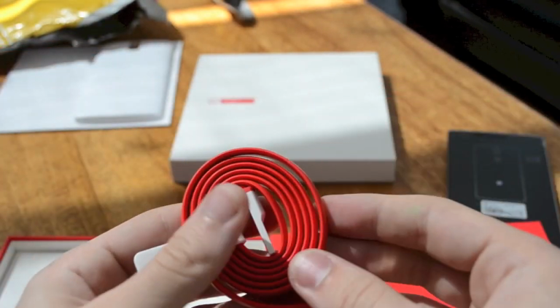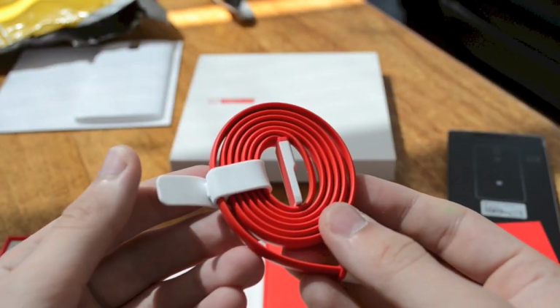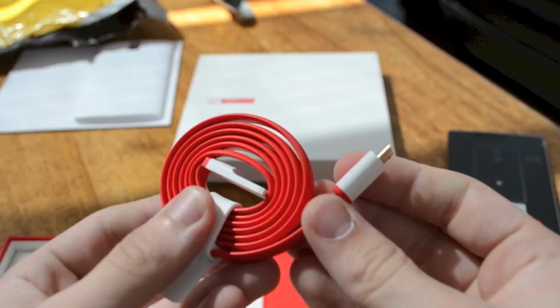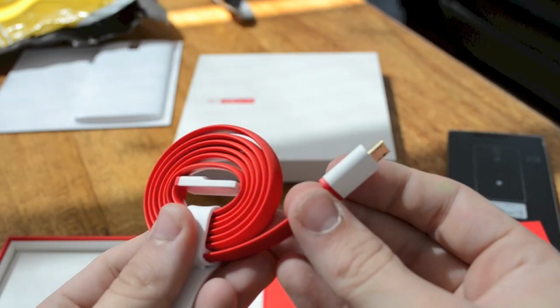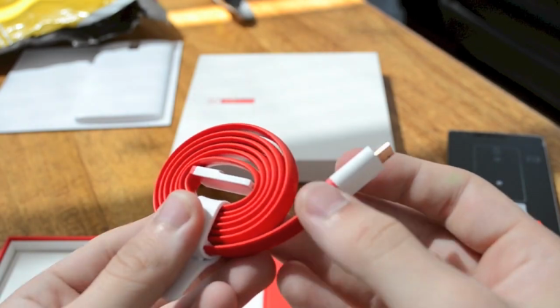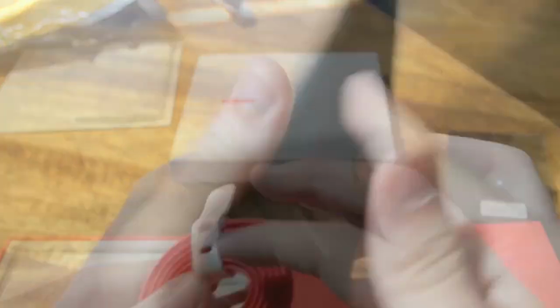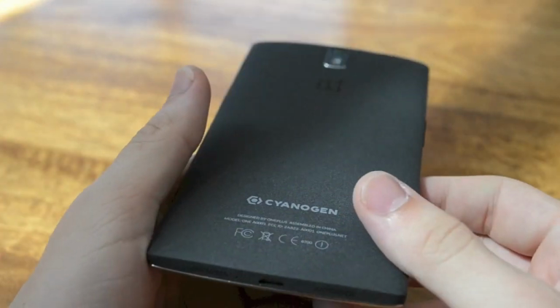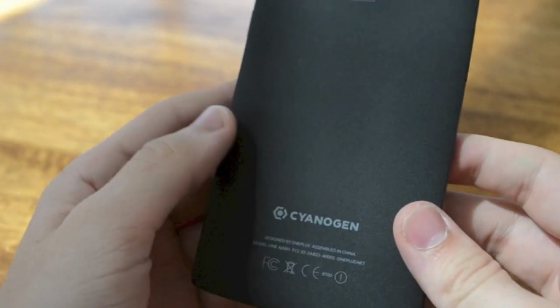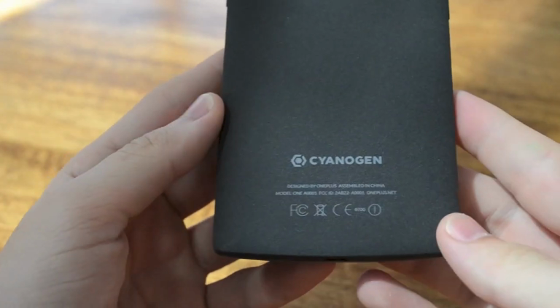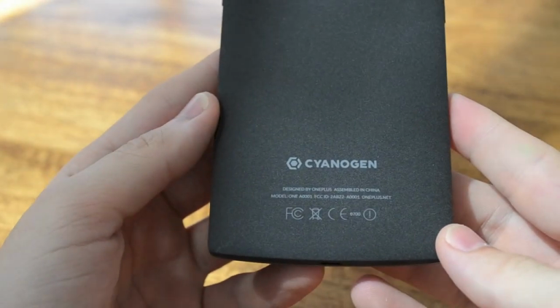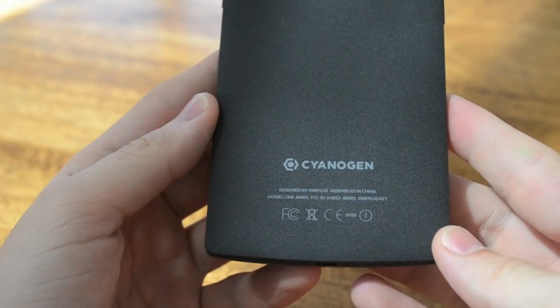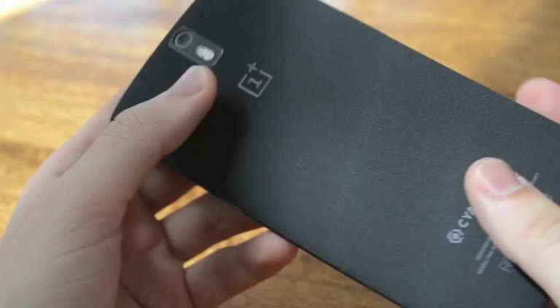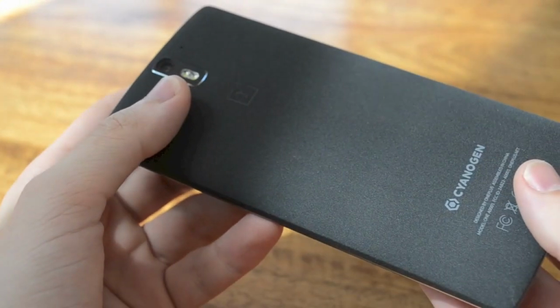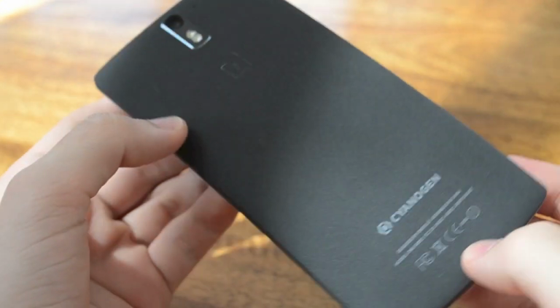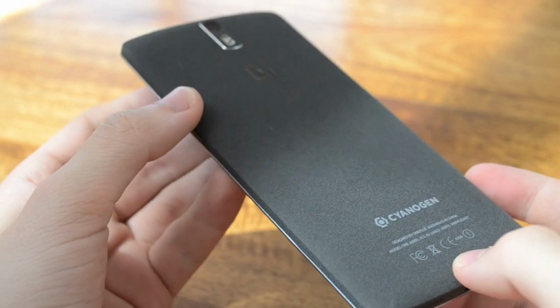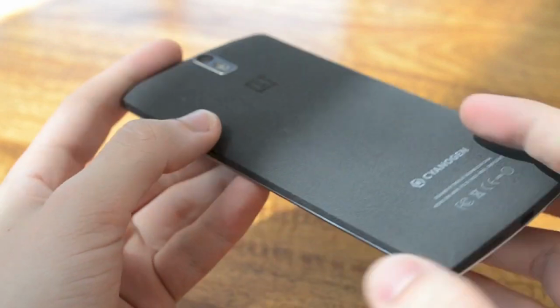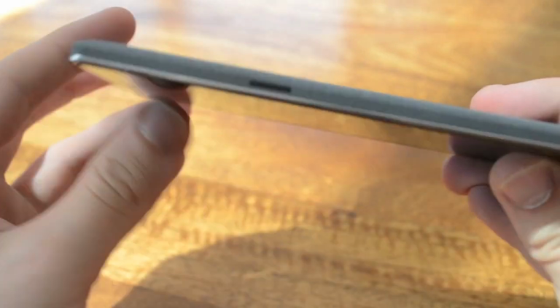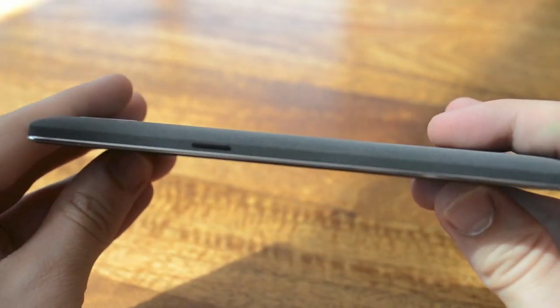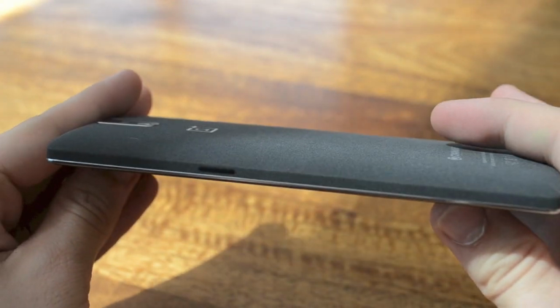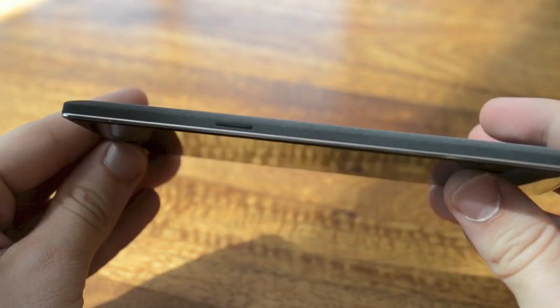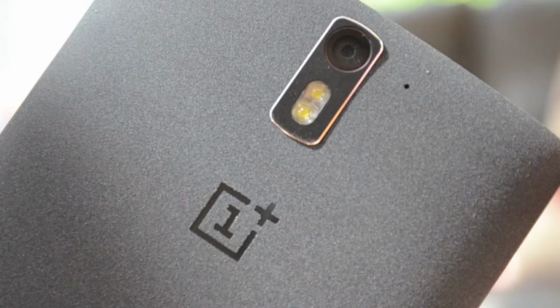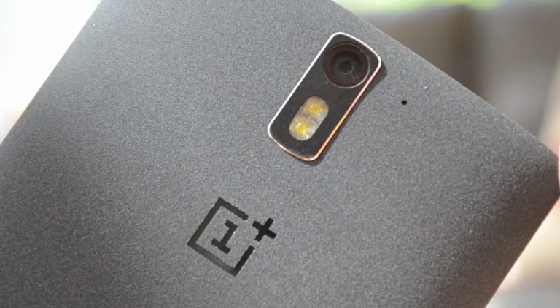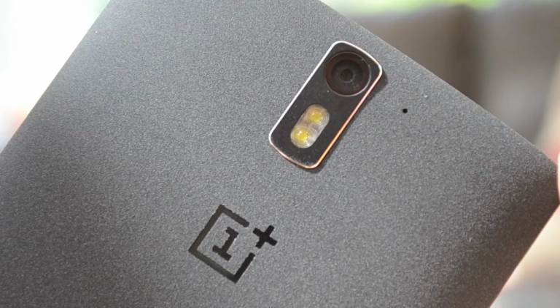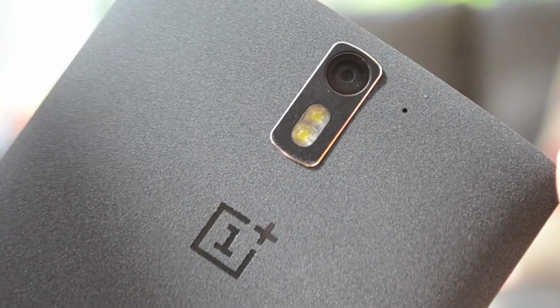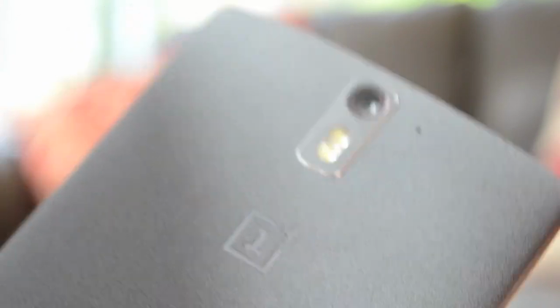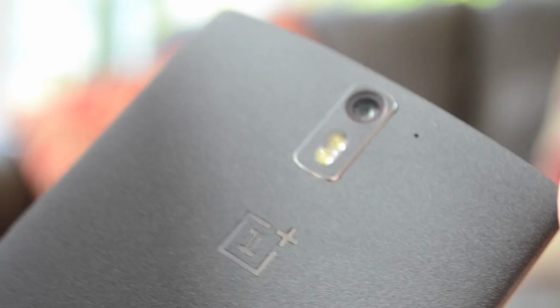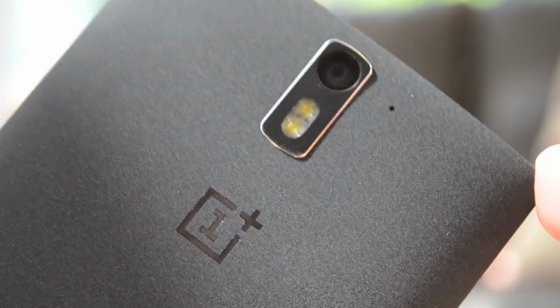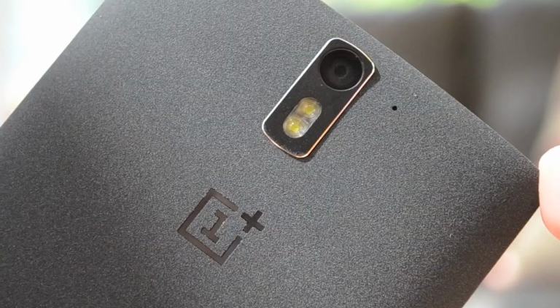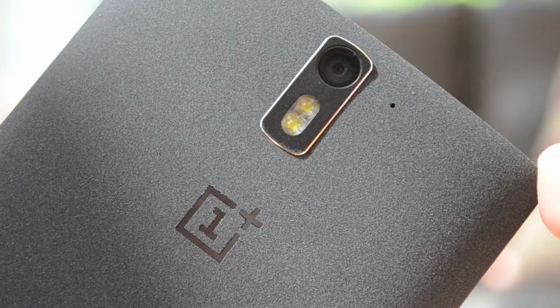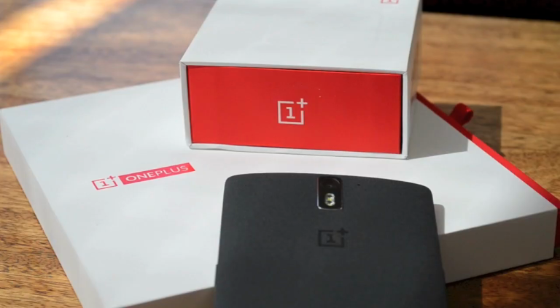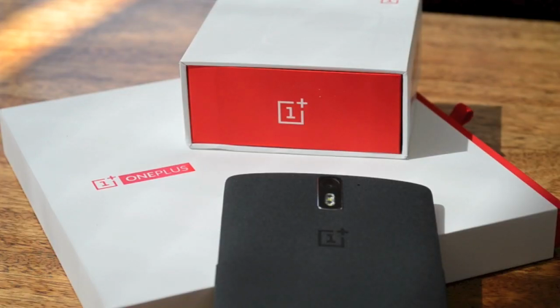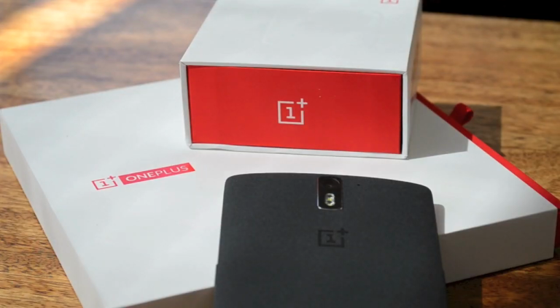The phone certainly feels big in the hand, but it's not too heavy, and the thinness of the device is also appreciated. The back of the sandstone black edition of the OnePlus One is certainly a unique texture, but it's designed to make the device grippy and enjoyable to hold. We like the material.